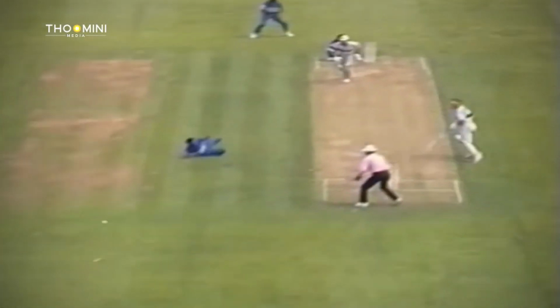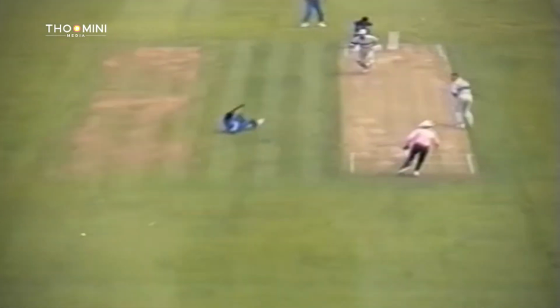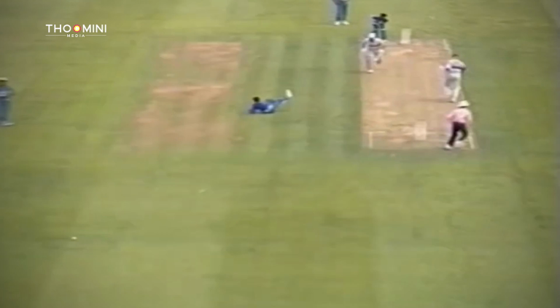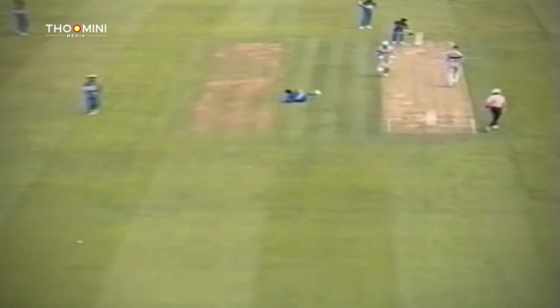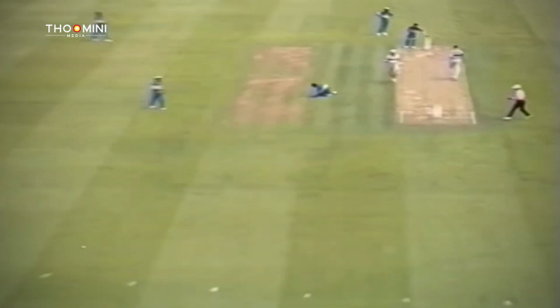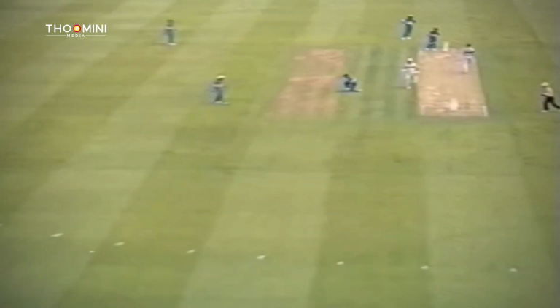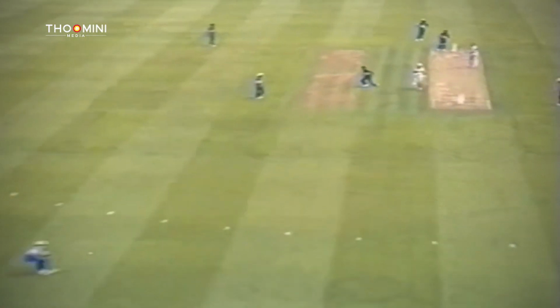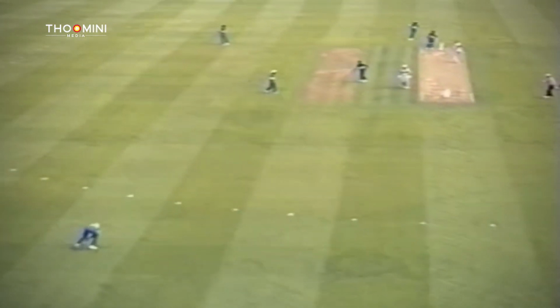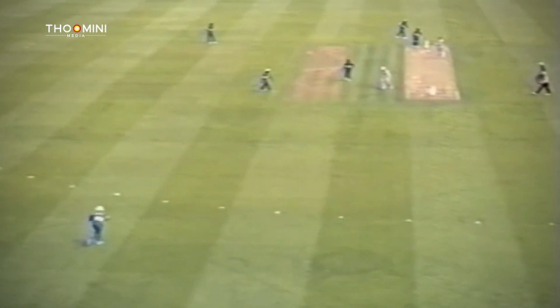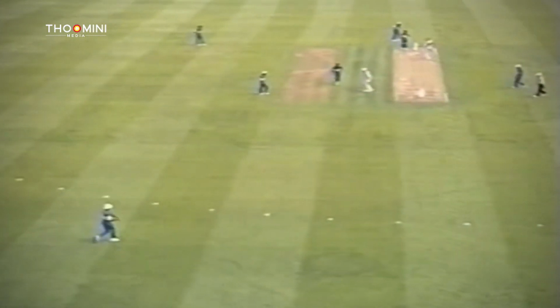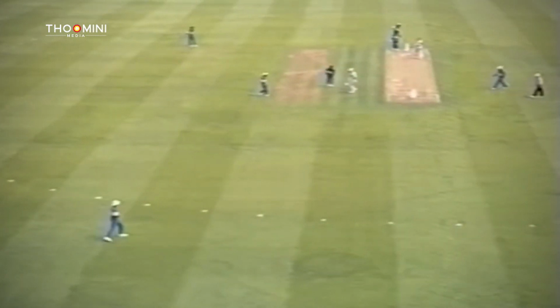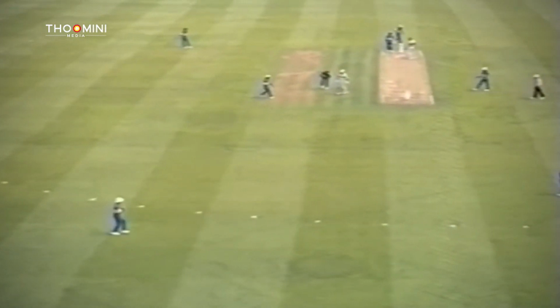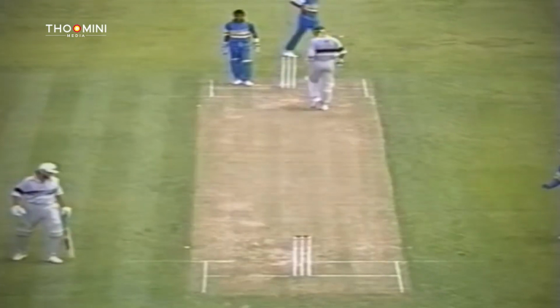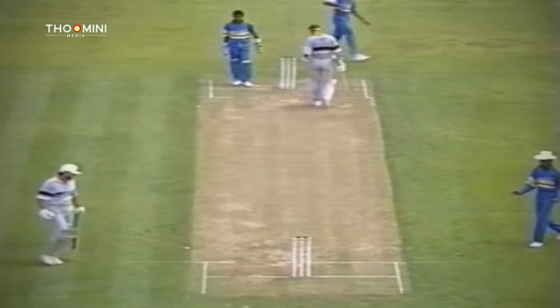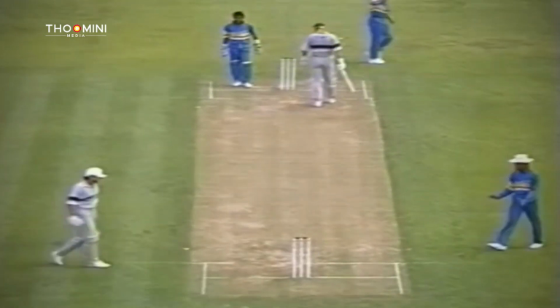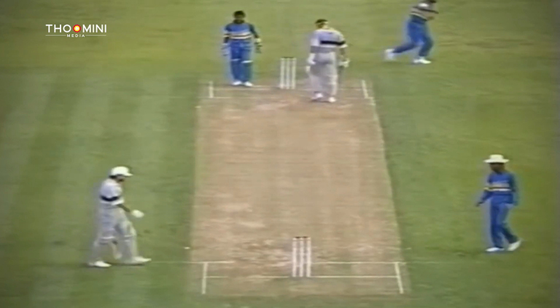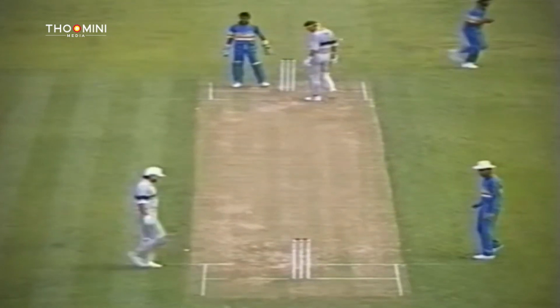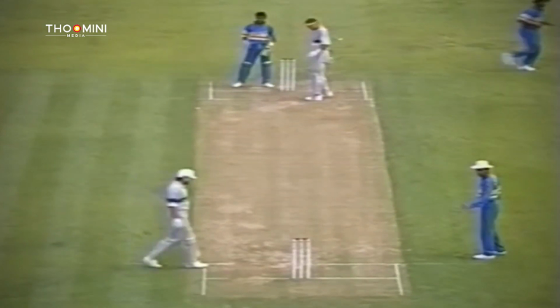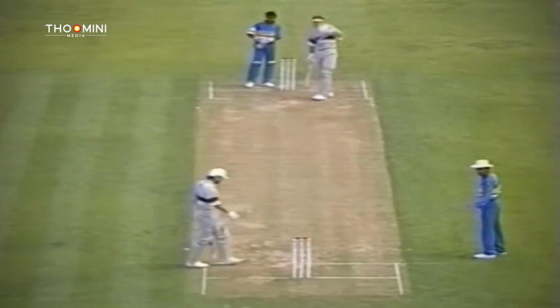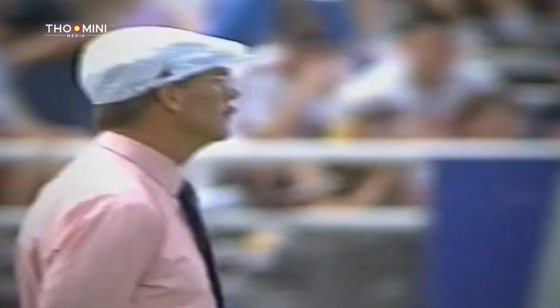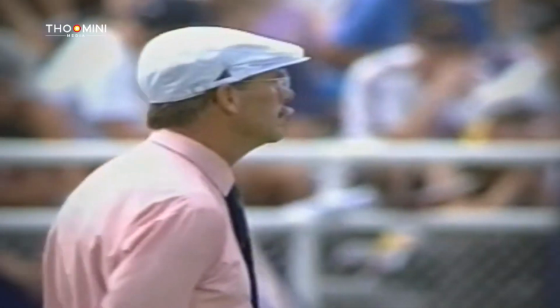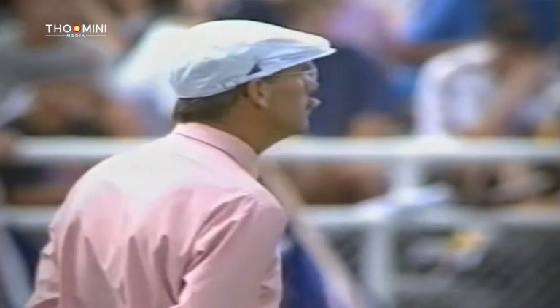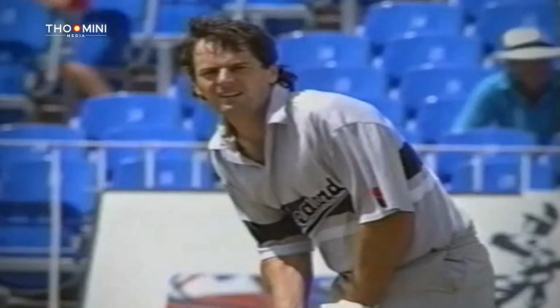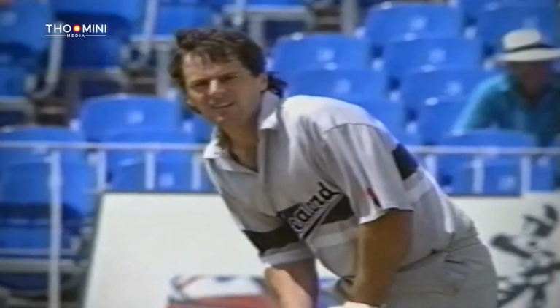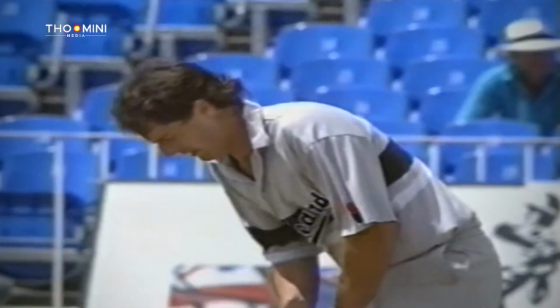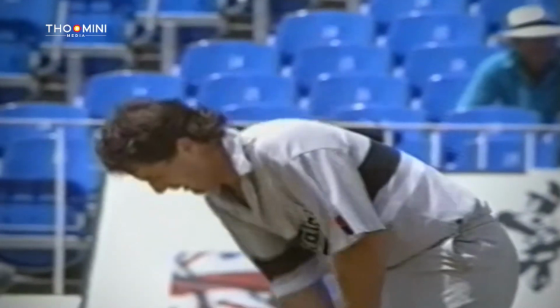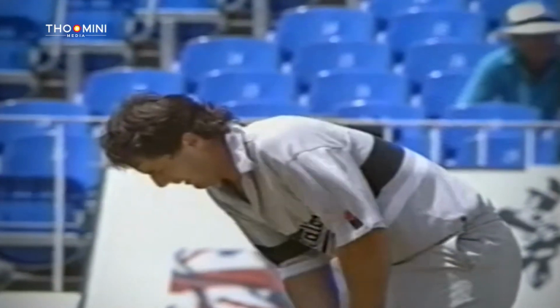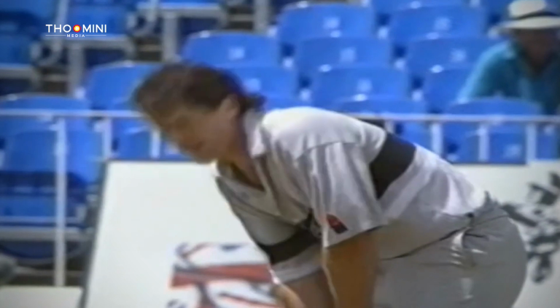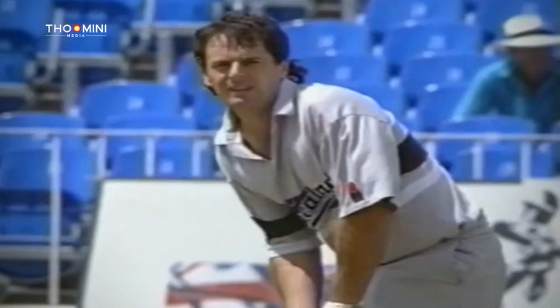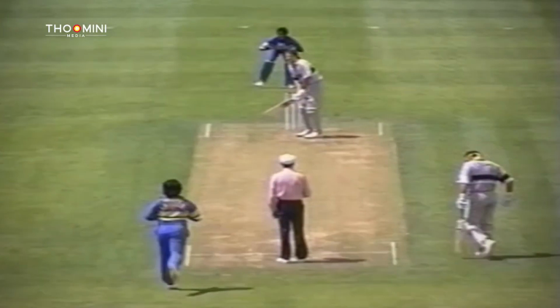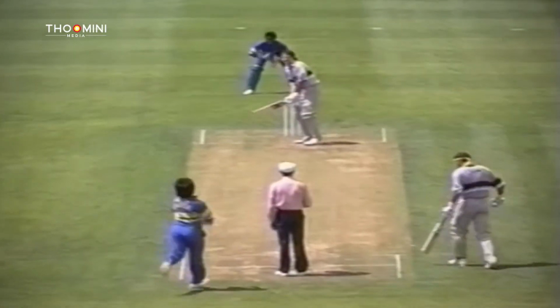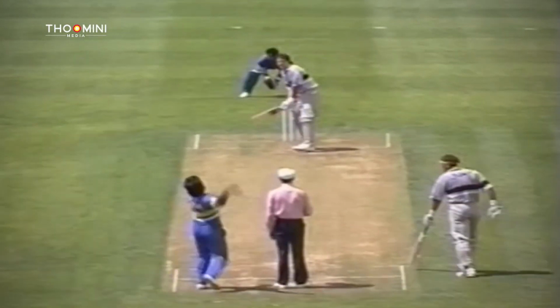Andrew Jones underway with a pleasant off drive for a couple. New Zealand's 100 is posted. Getting a little frustrated, I think, Andrew Jones — he's faced 15 deliveries for four runs so far.